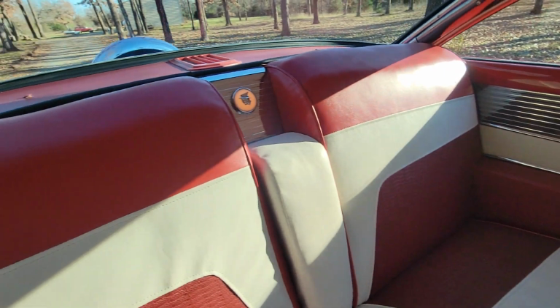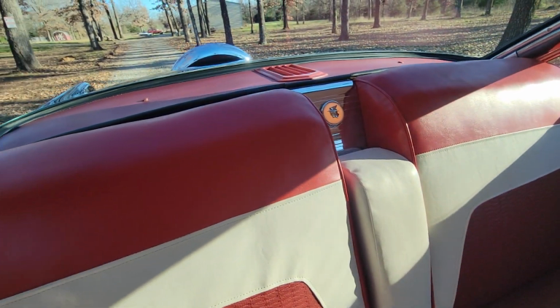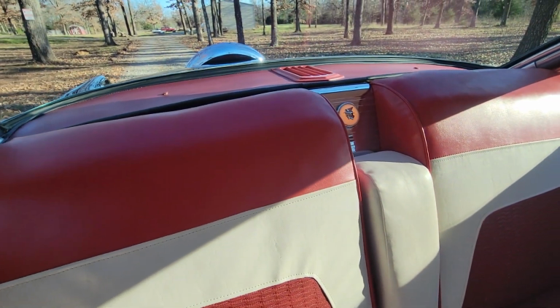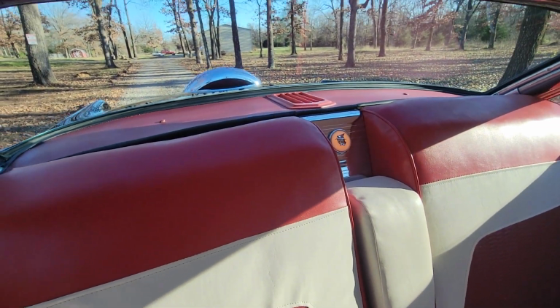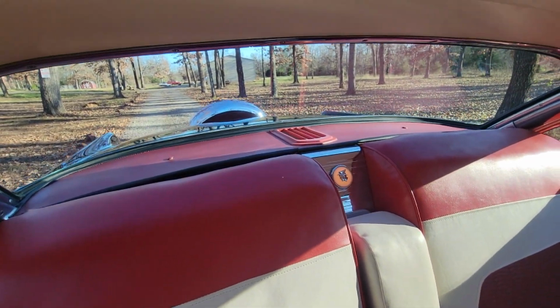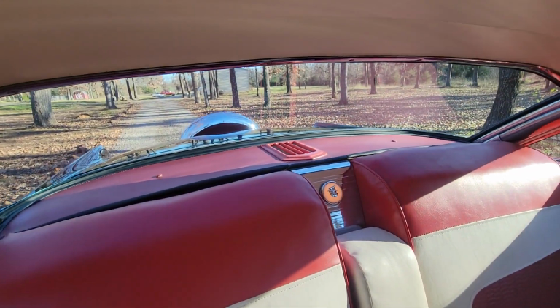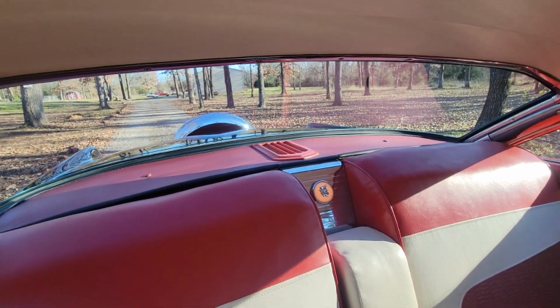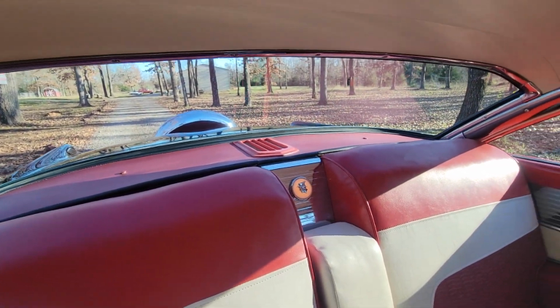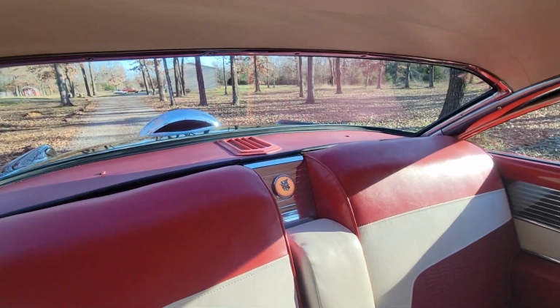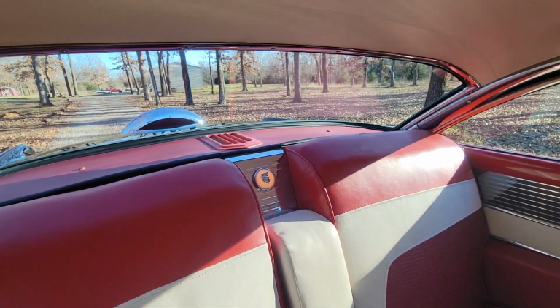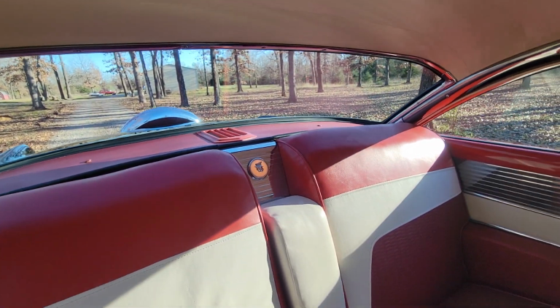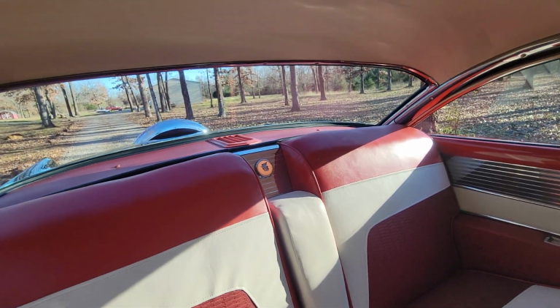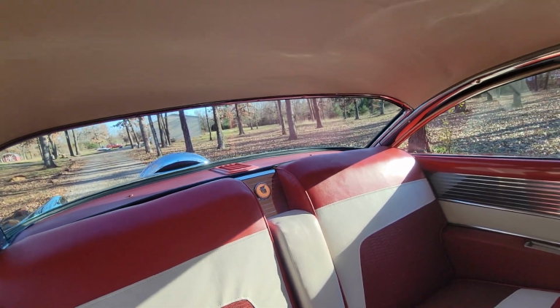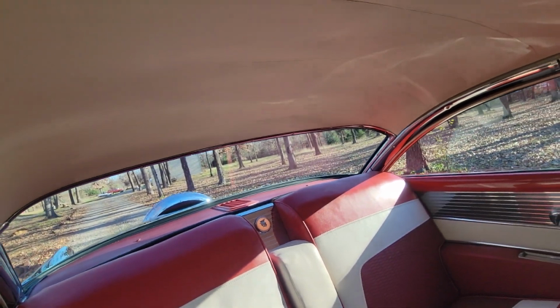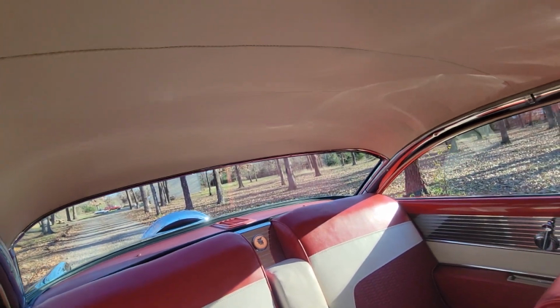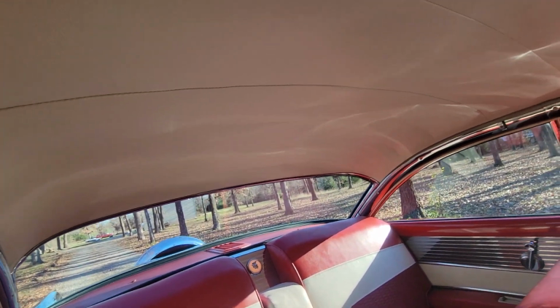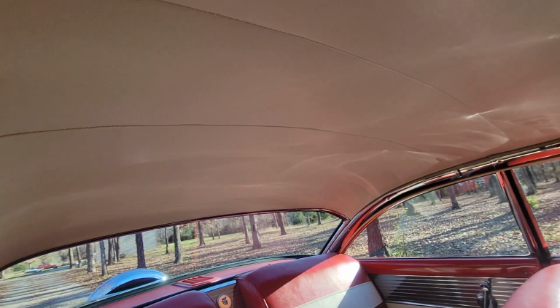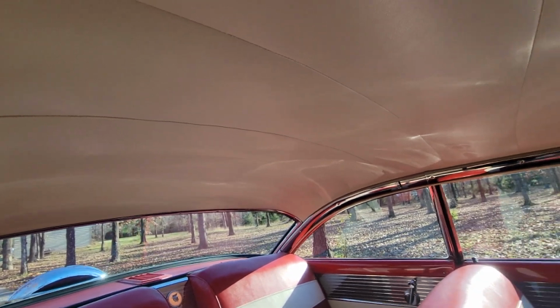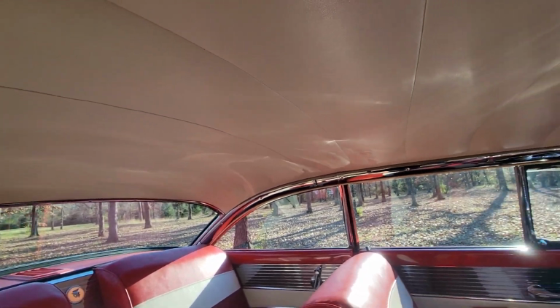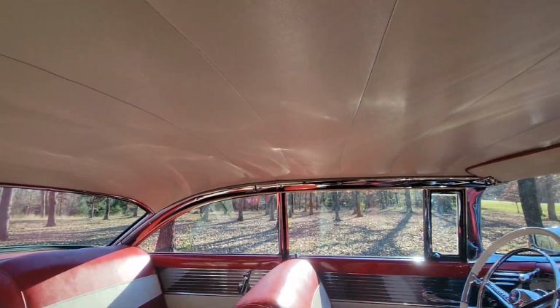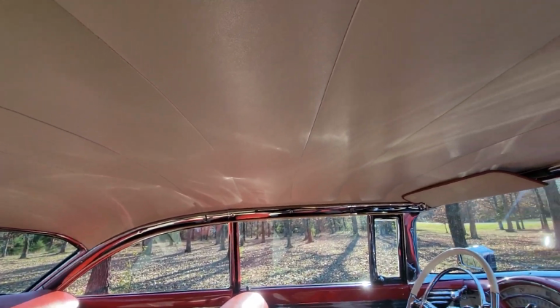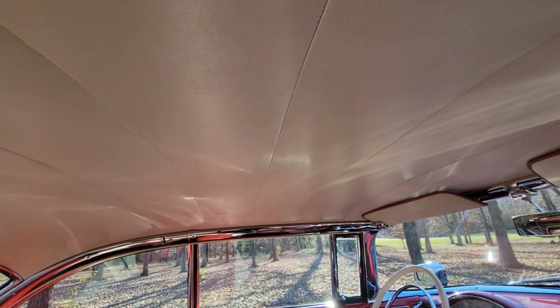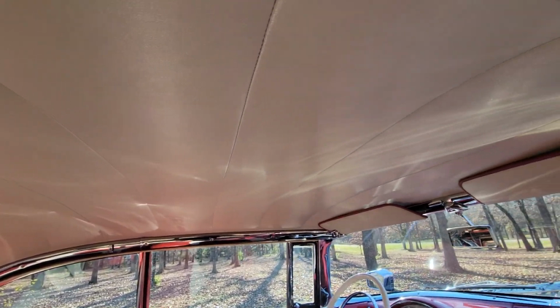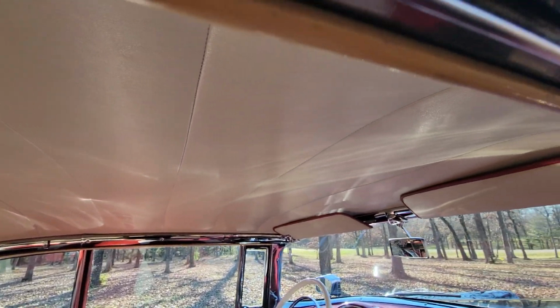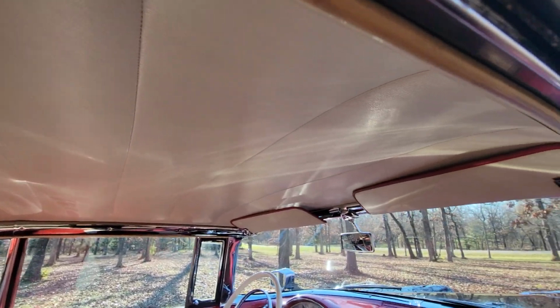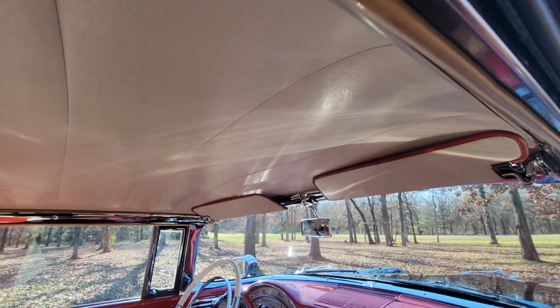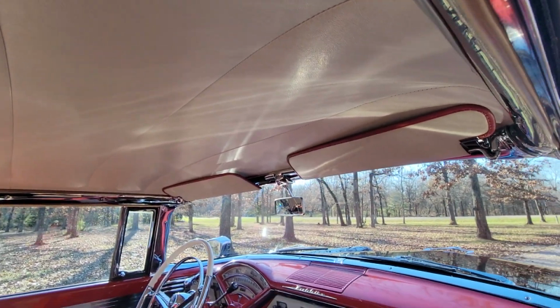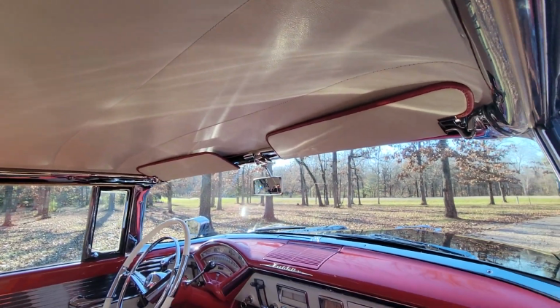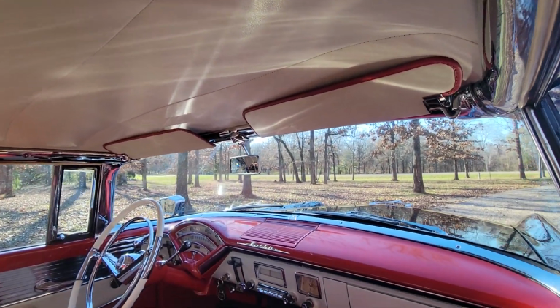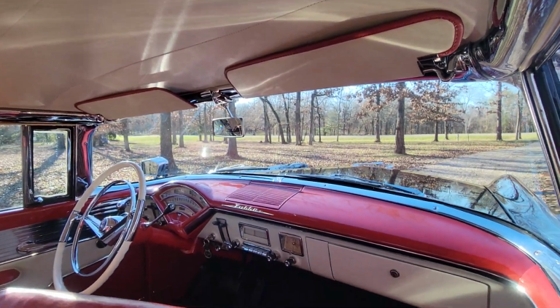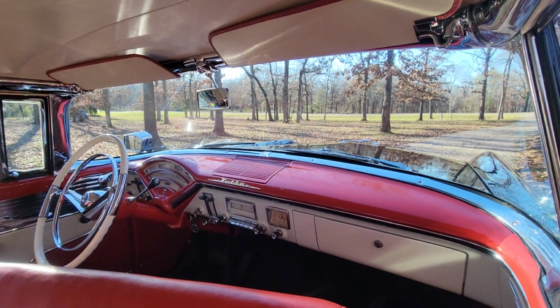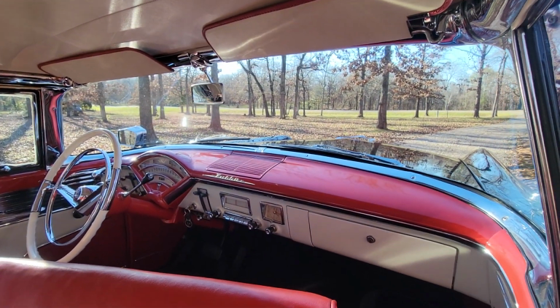The package tray with that extra speaker for the AM radio, and the headliner is nice and tight. Beautiful interior in this car.